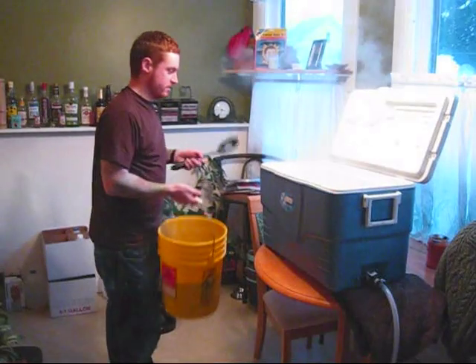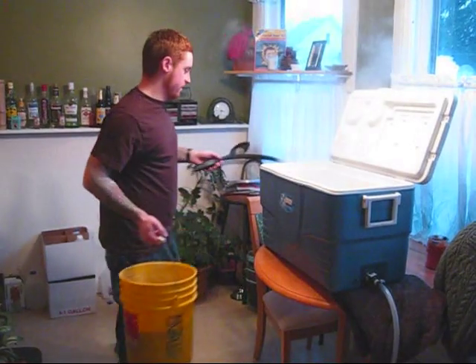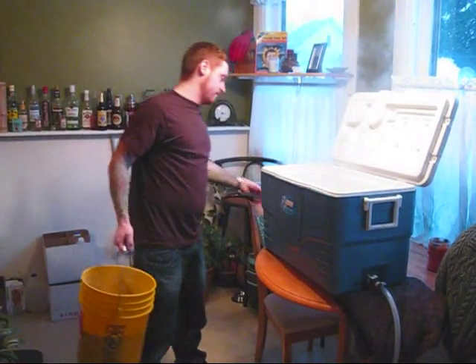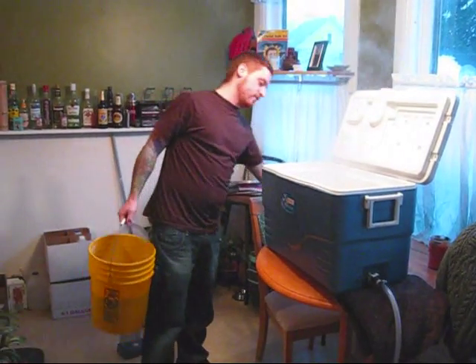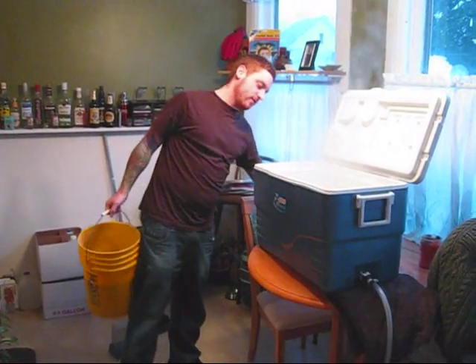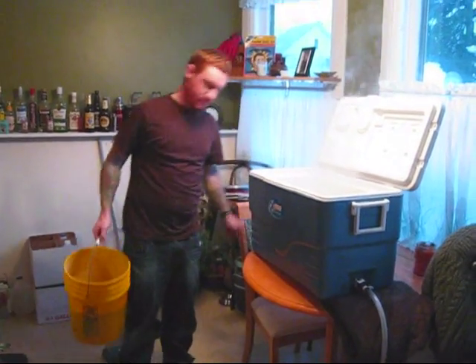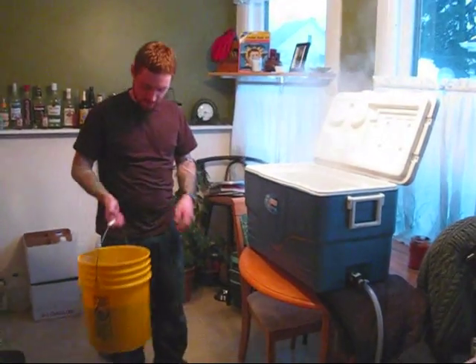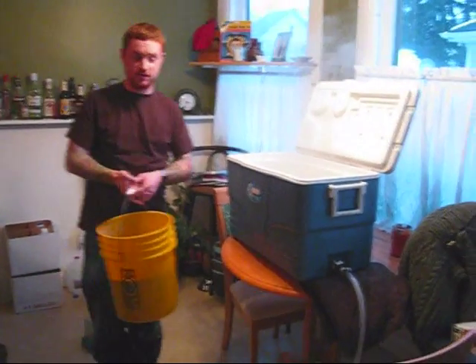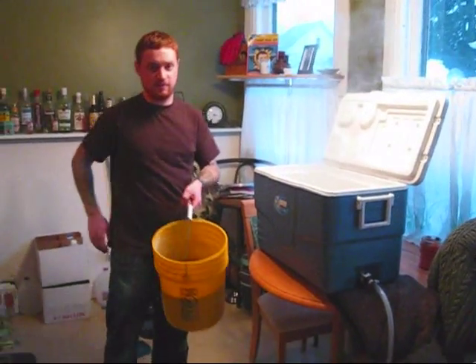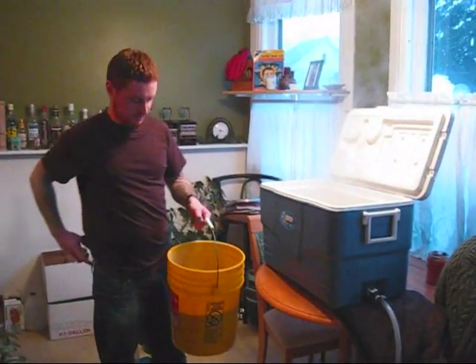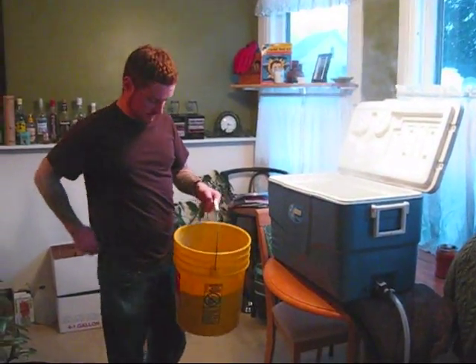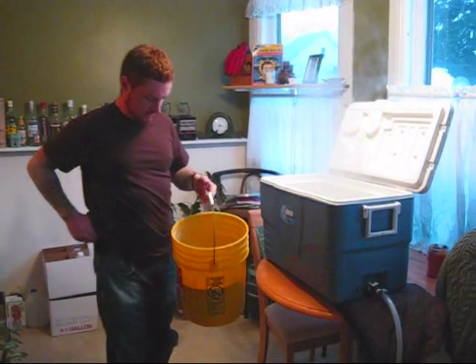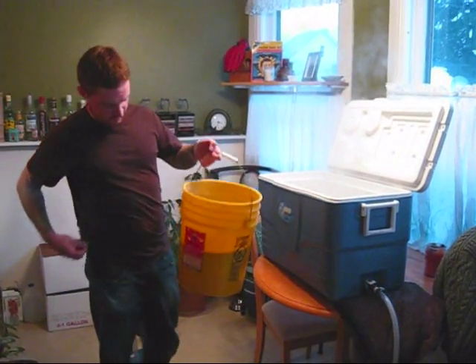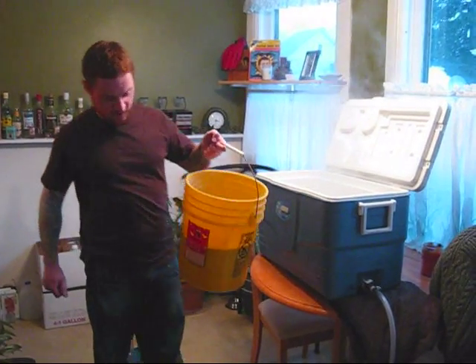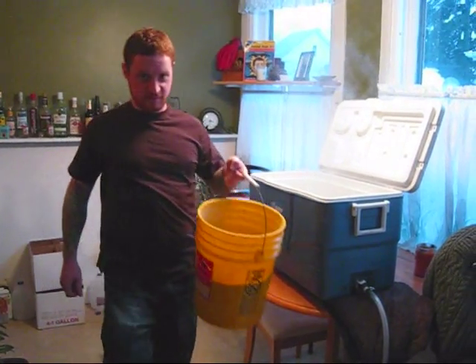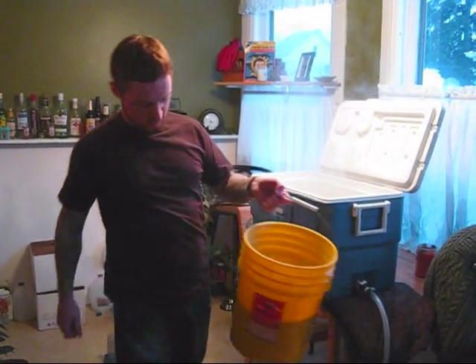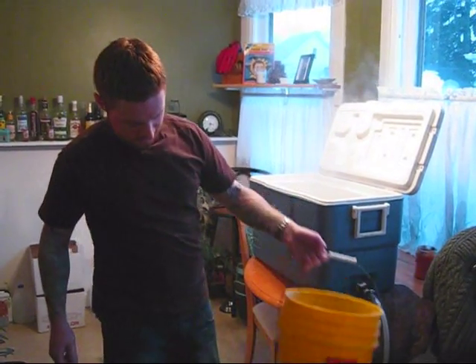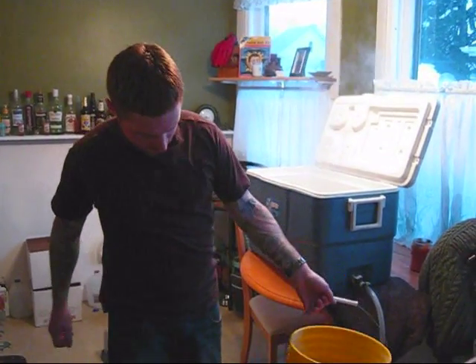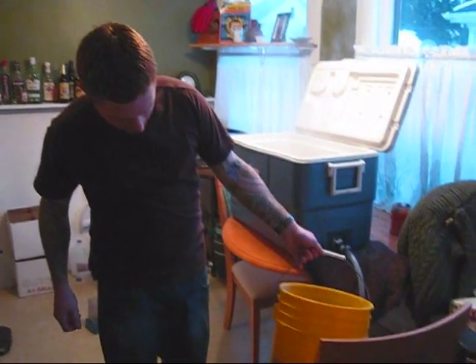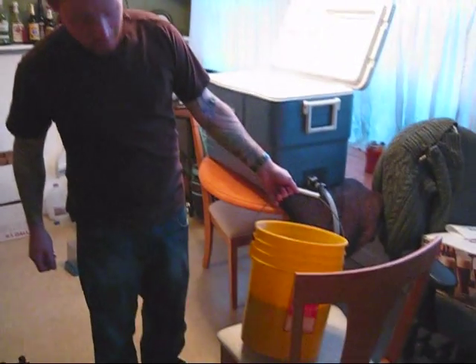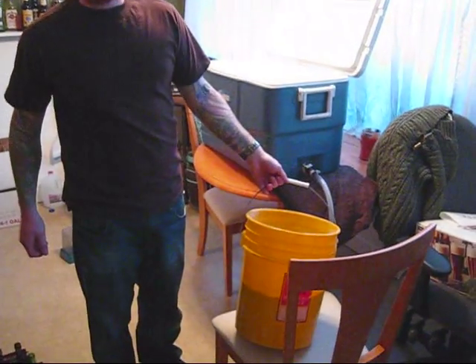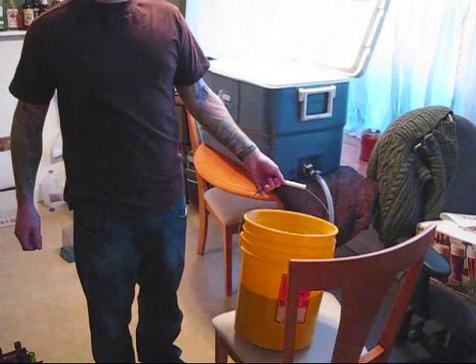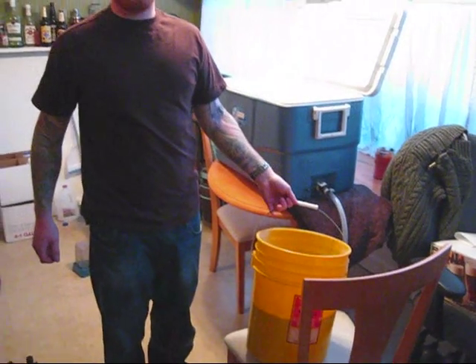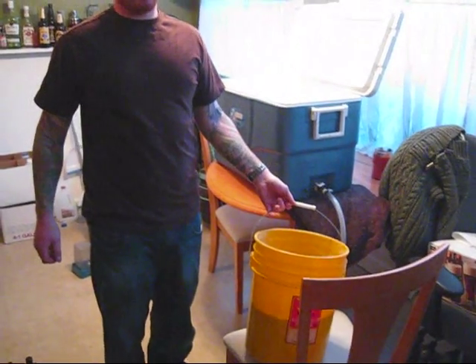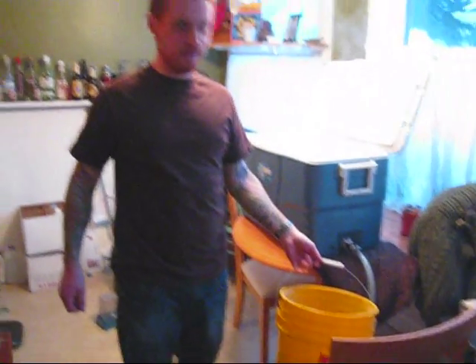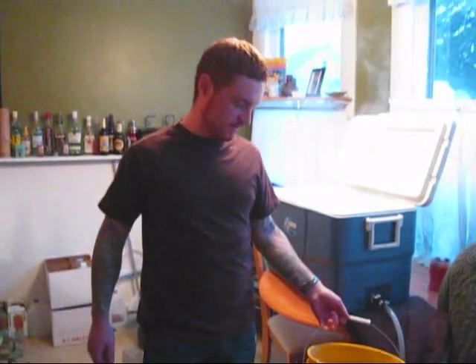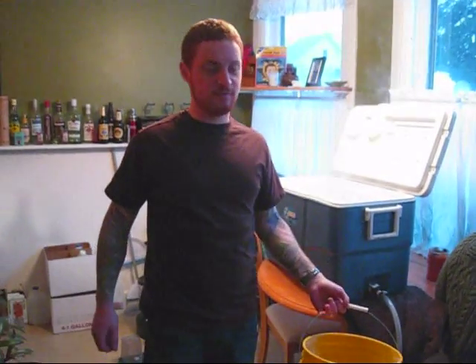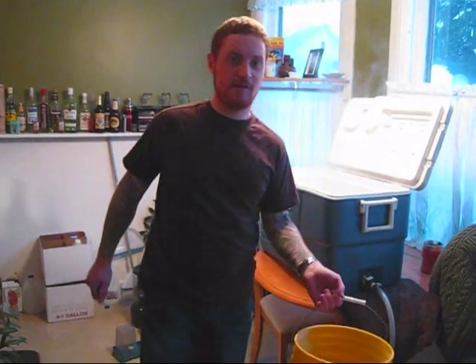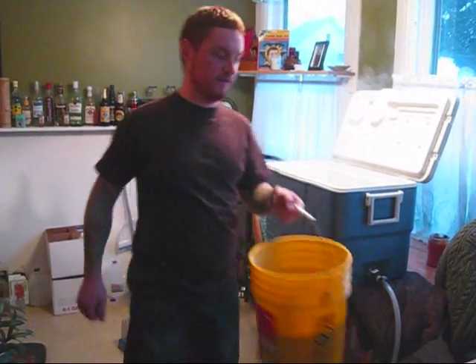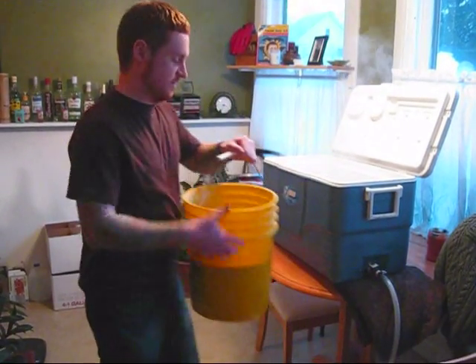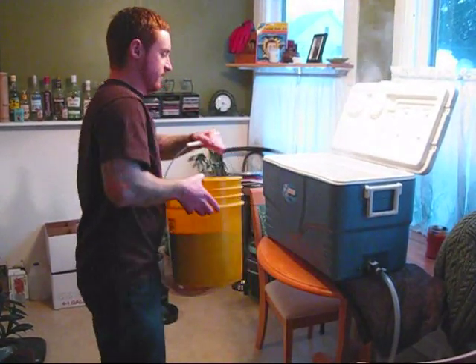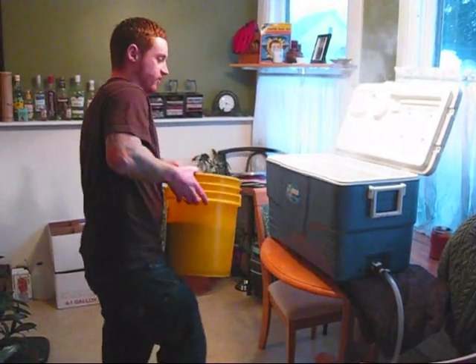We hit the temperatures that we wanted. We got our malt all nice and busted up here. In case anybody wonders why our beers taste so good - we're making five gallons of beer. That looks like about half malt. So that's pound for pound a pretty serious drink.